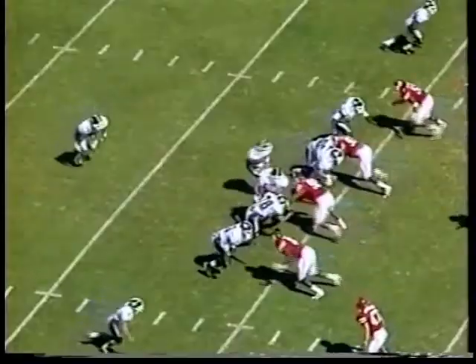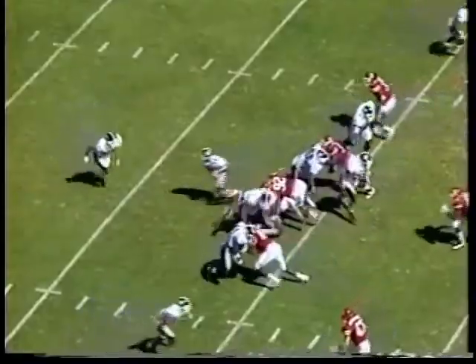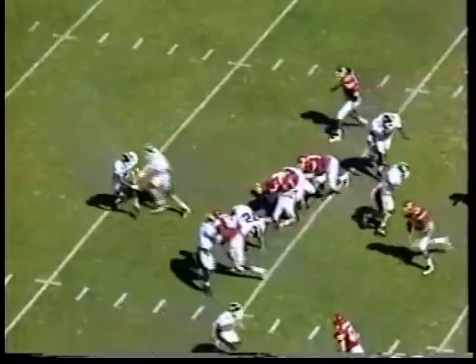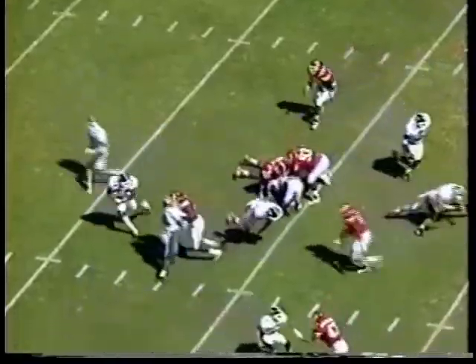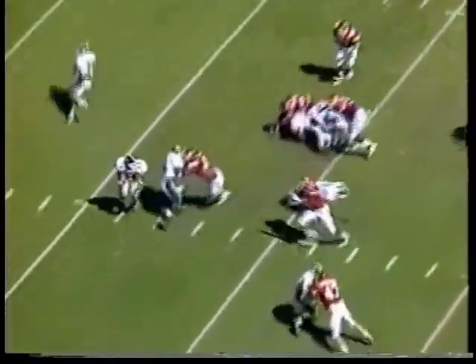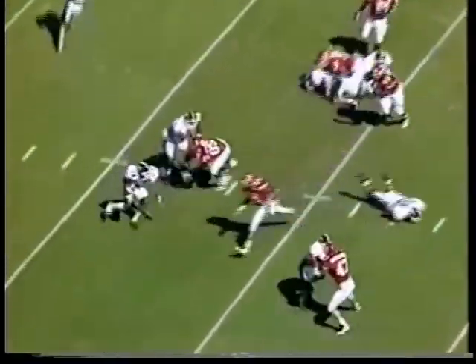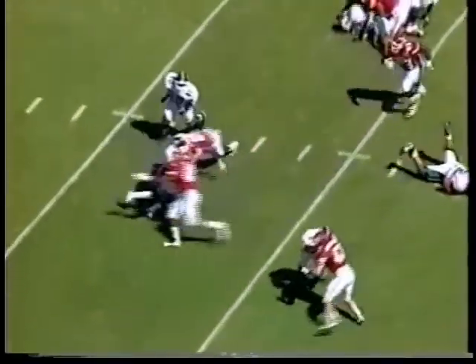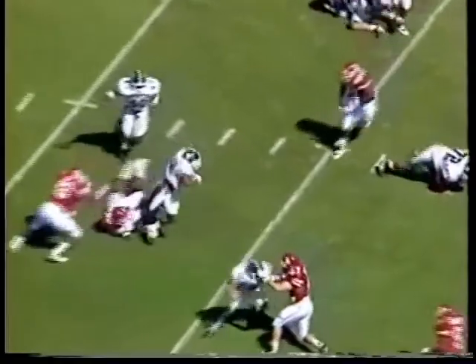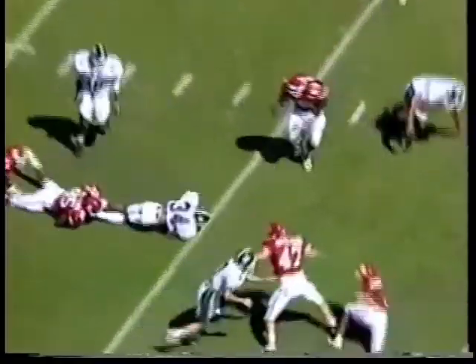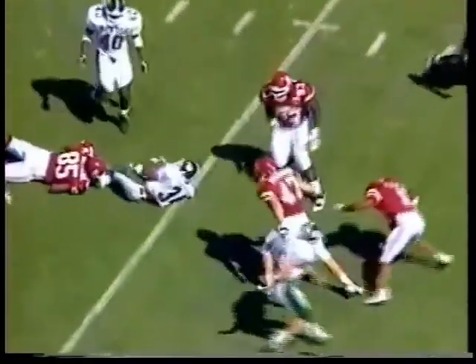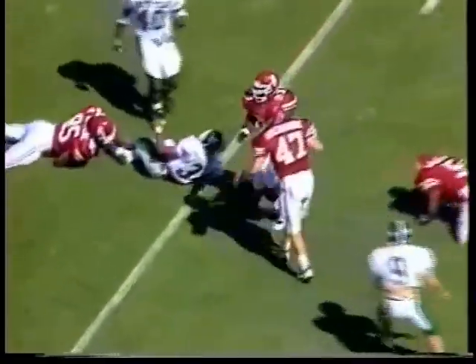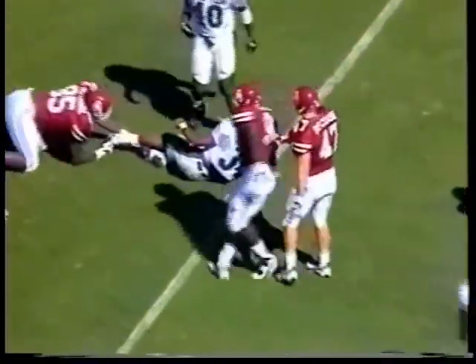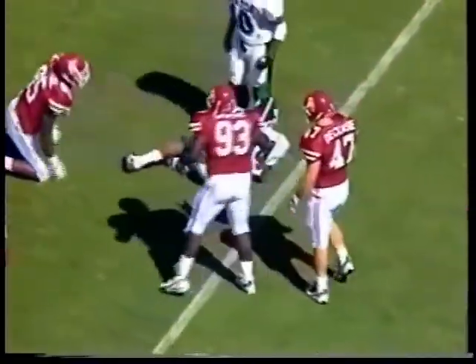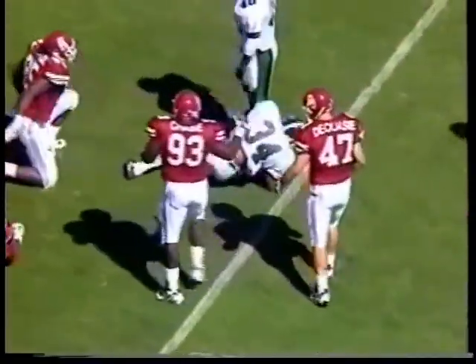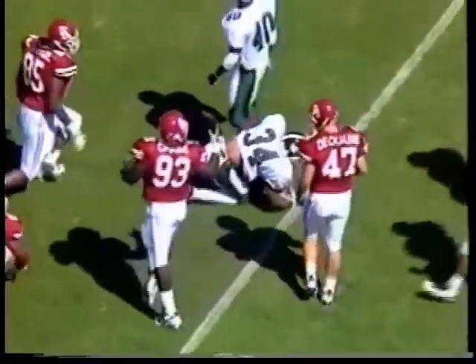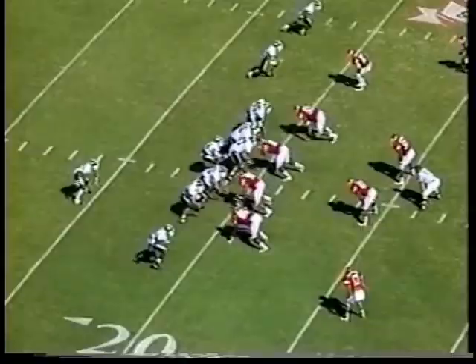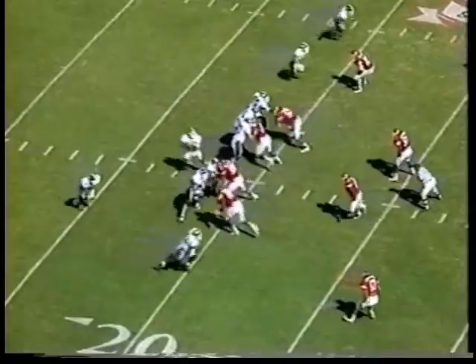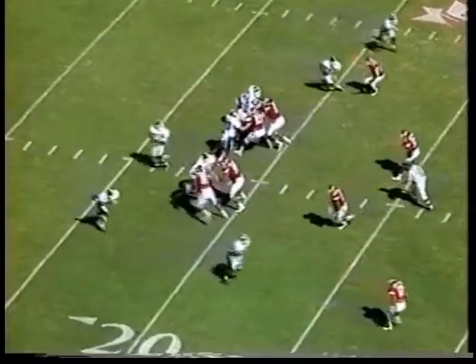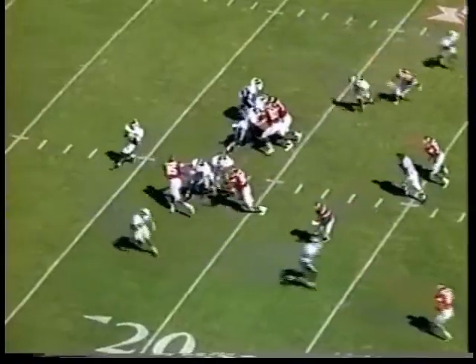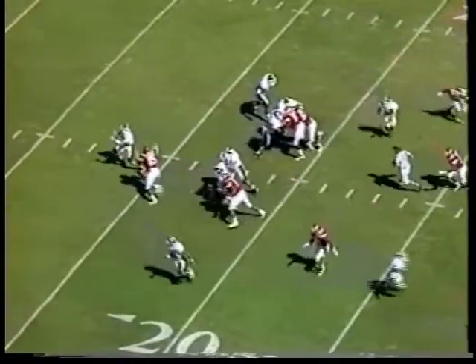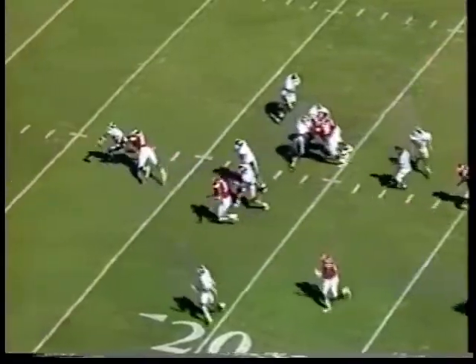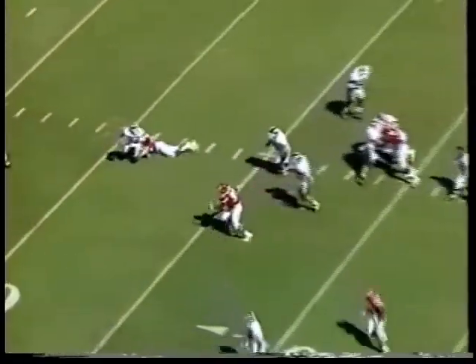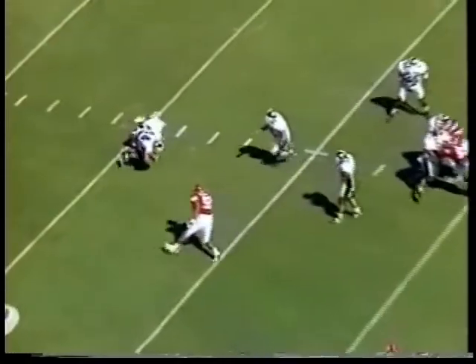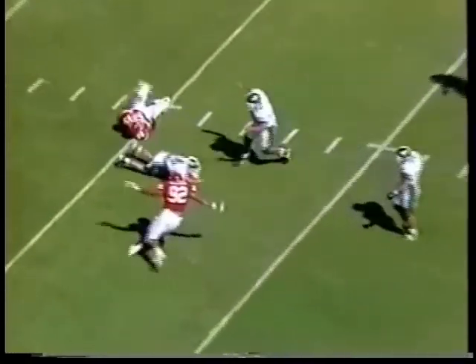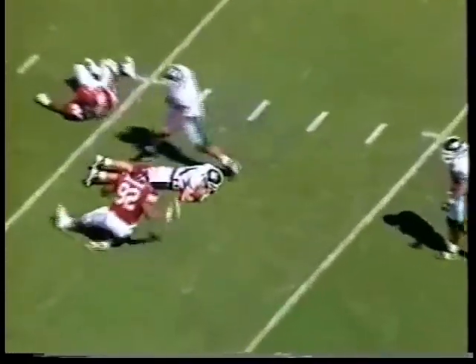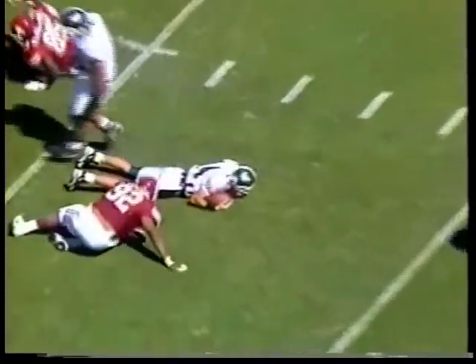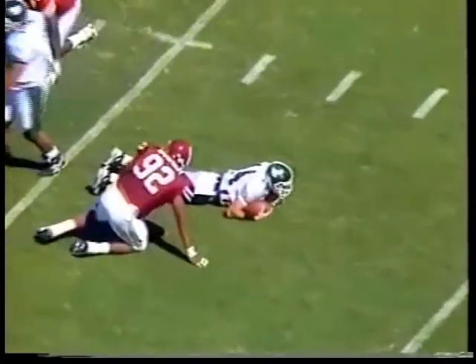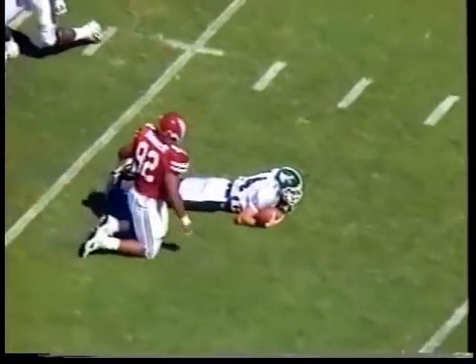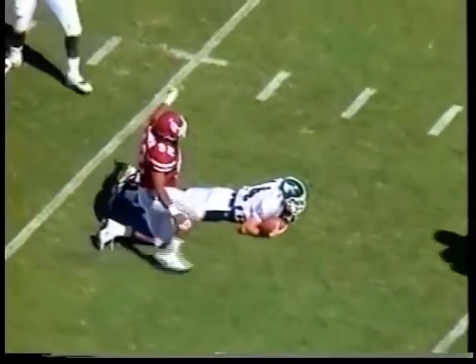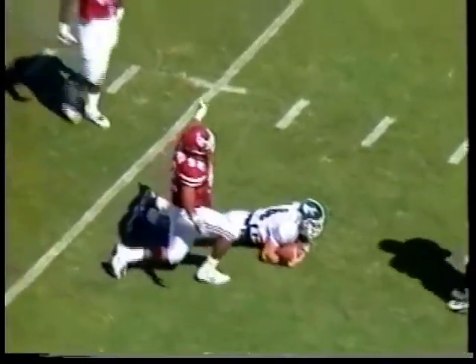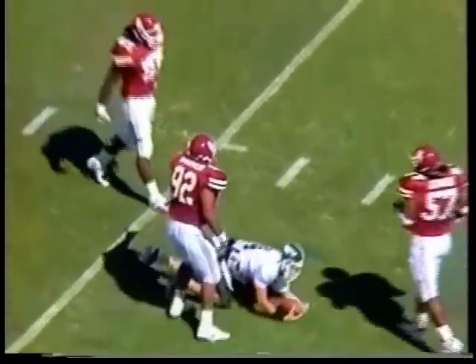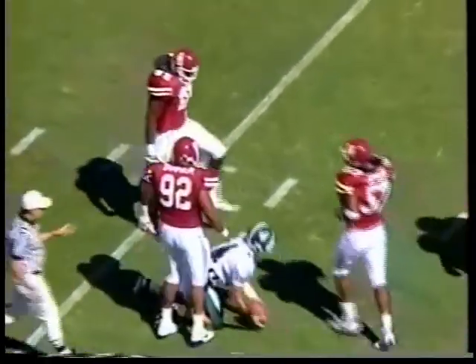One to the left. Jason Mills hands off to Bo Harrison. In the backfield, he's hit down on a nice tackle by Roderick Manuel. Mills backs up, being rushed, and he'll be sacked again by Roderick Manuel.